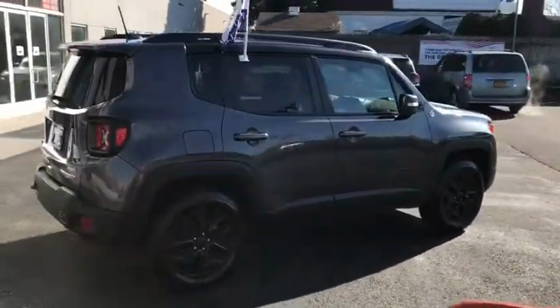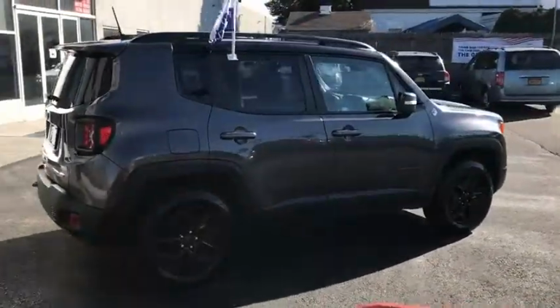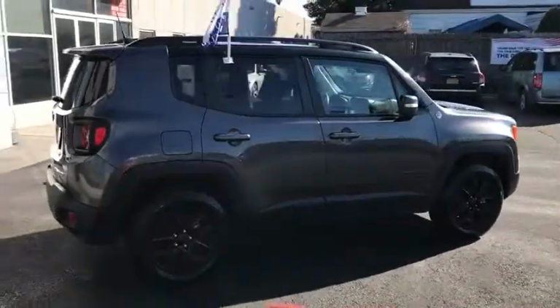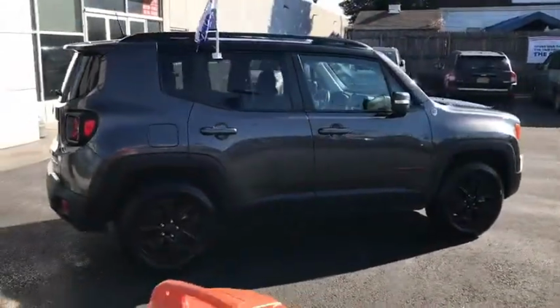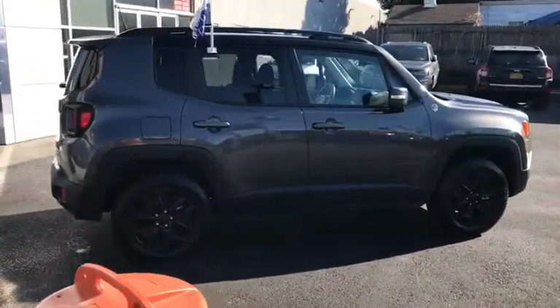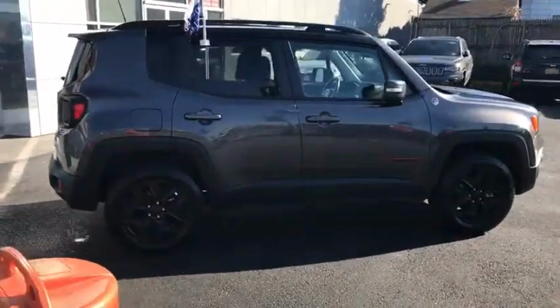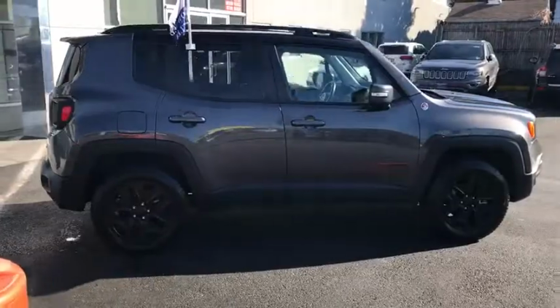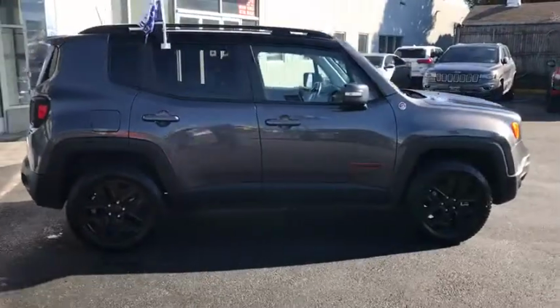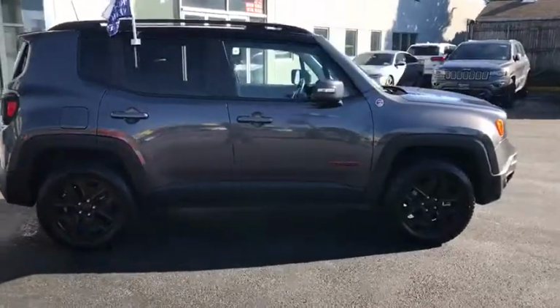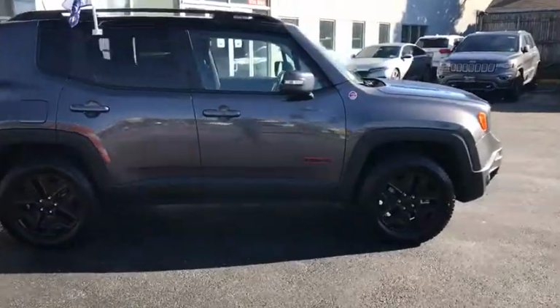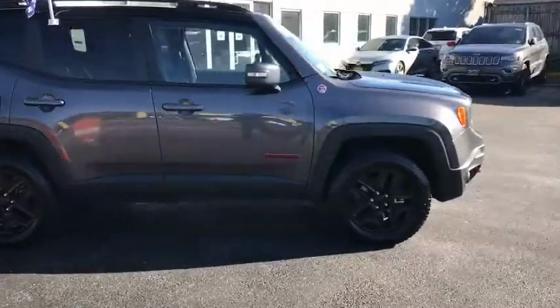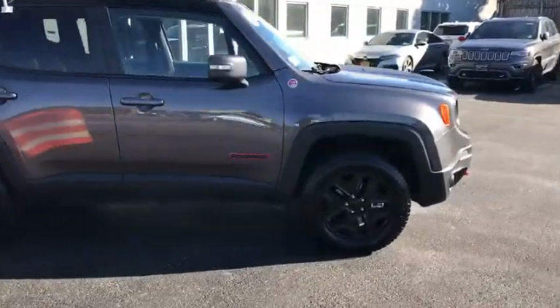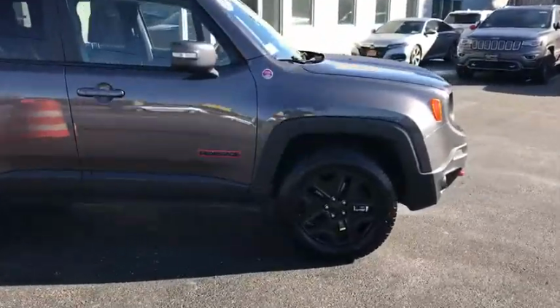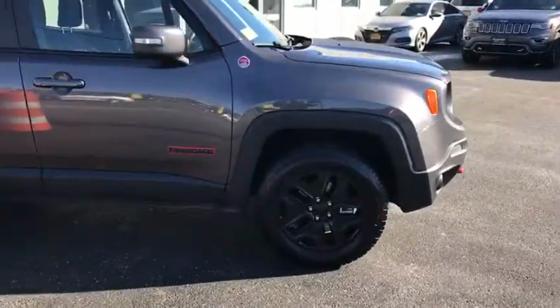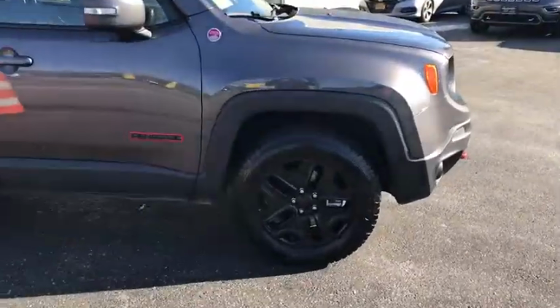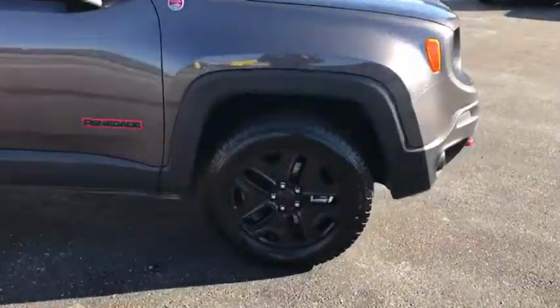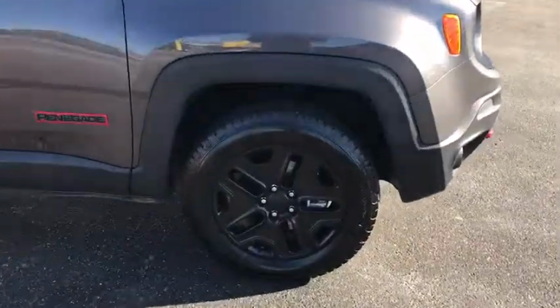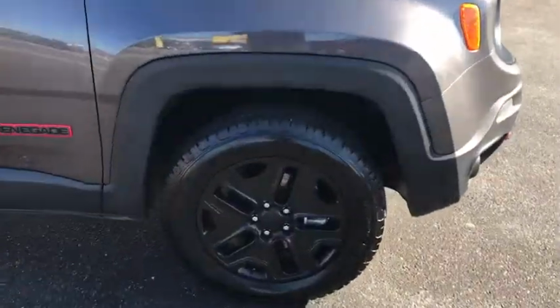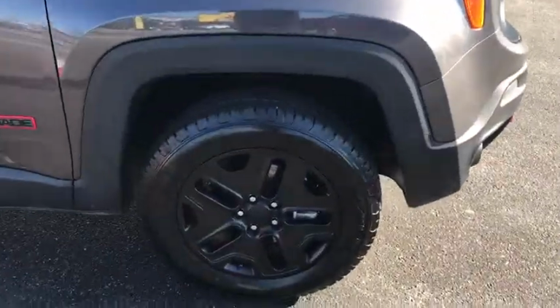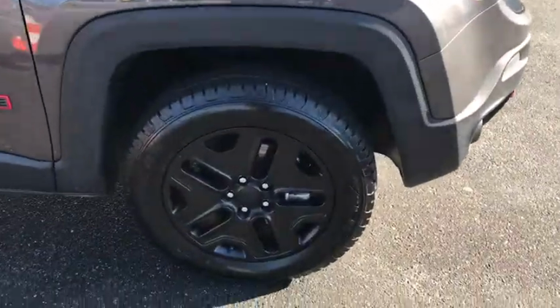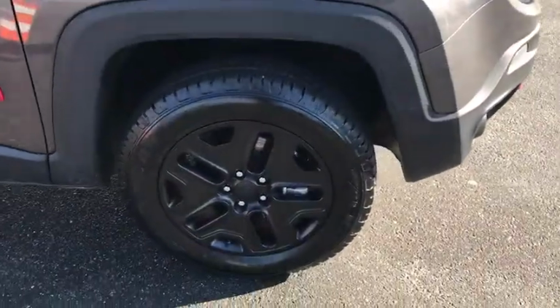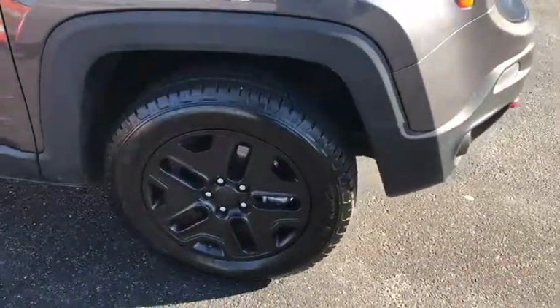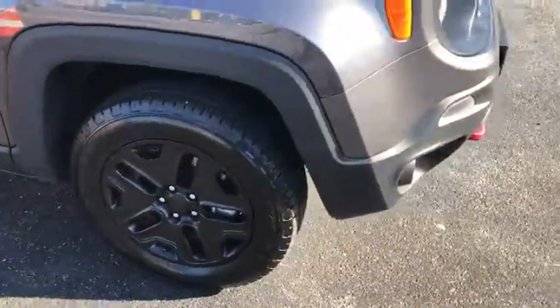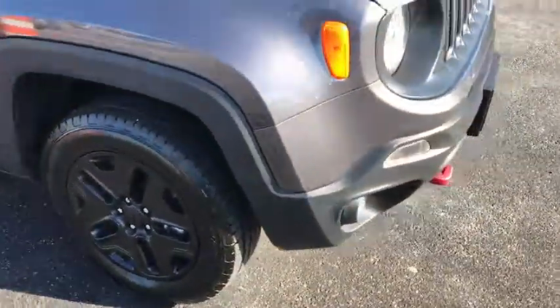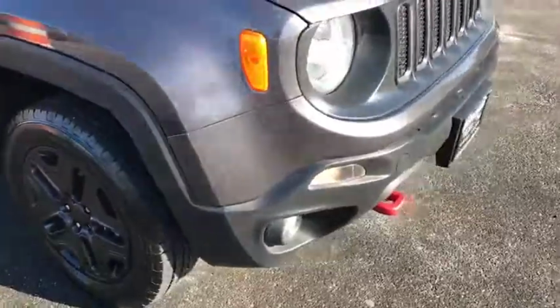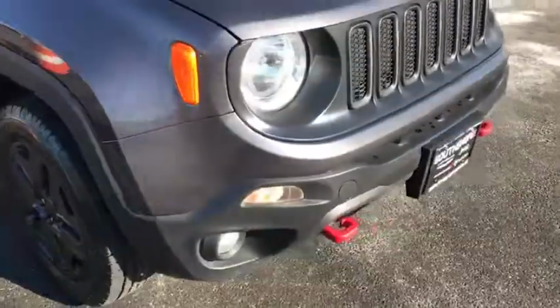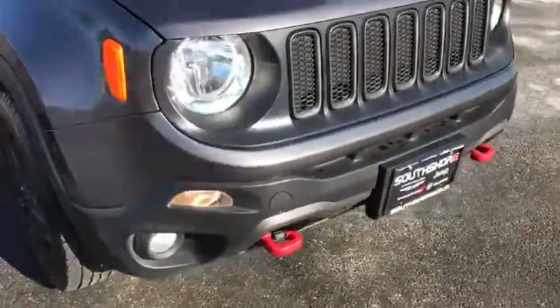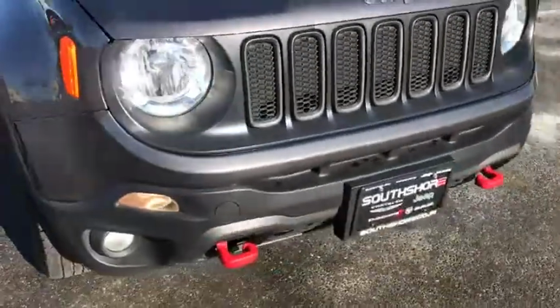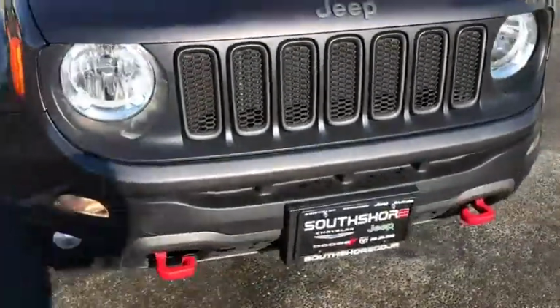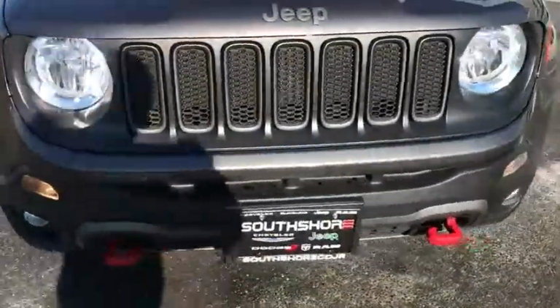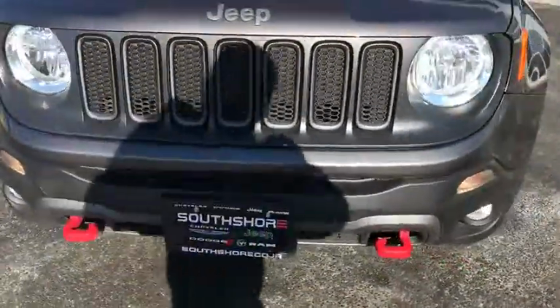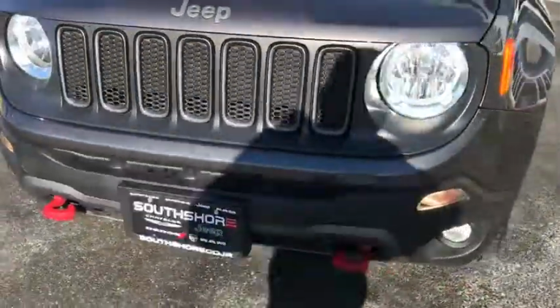This vehicle has less than 15,000 miles. Here are some of this vehicle's great options: stability control, anti-lock braking system, traction control.